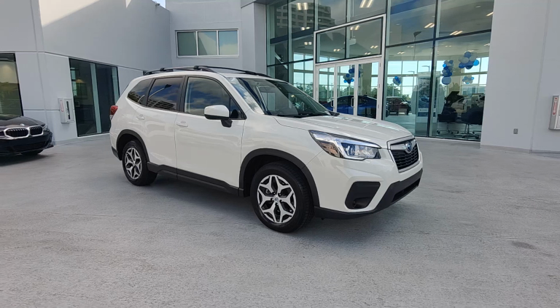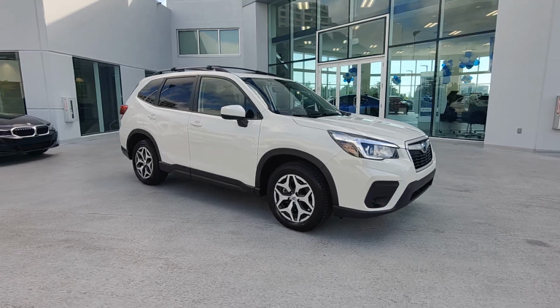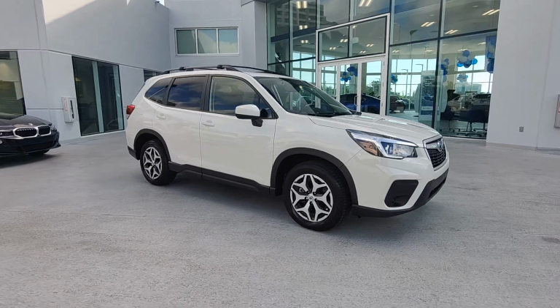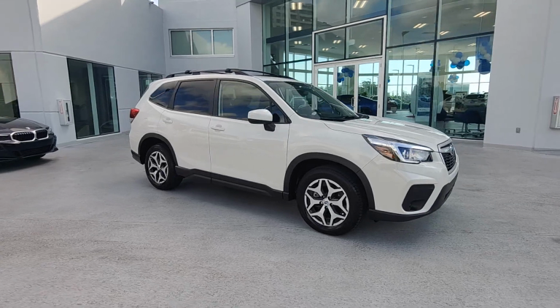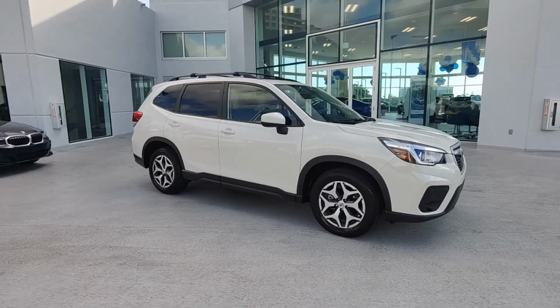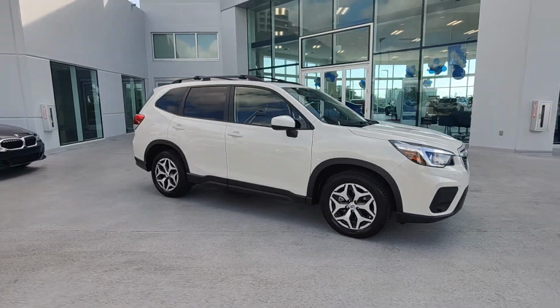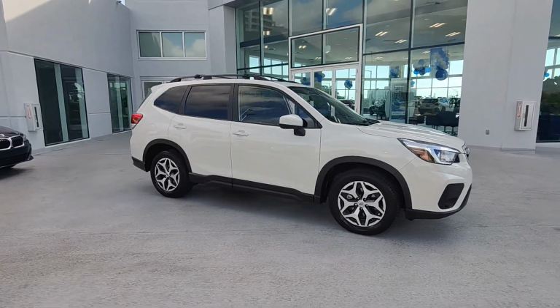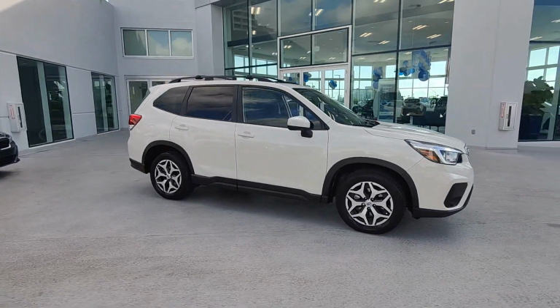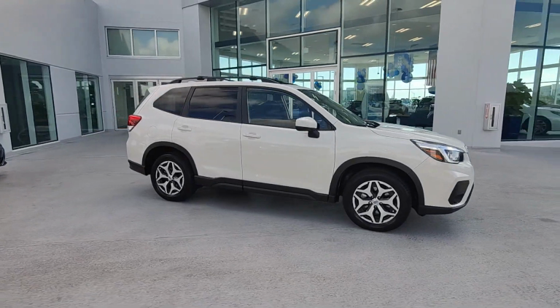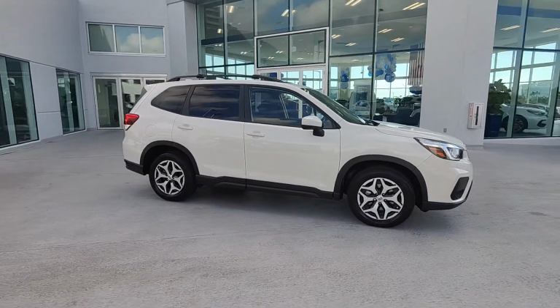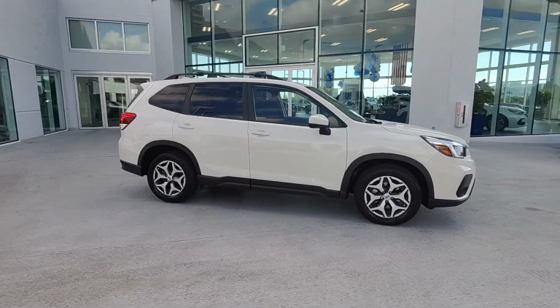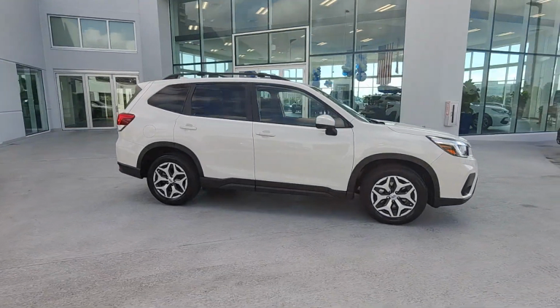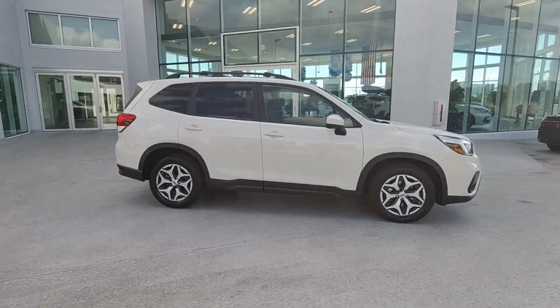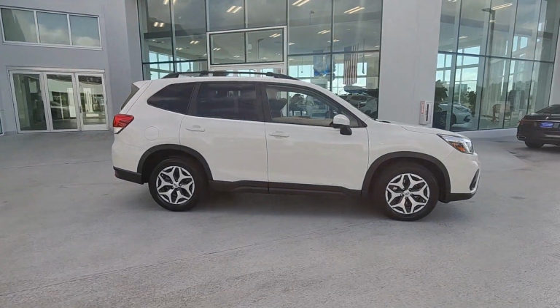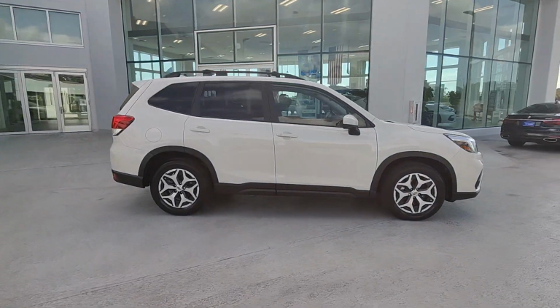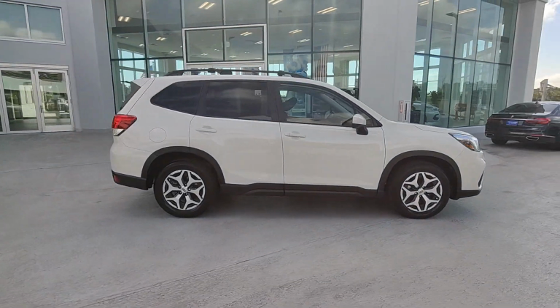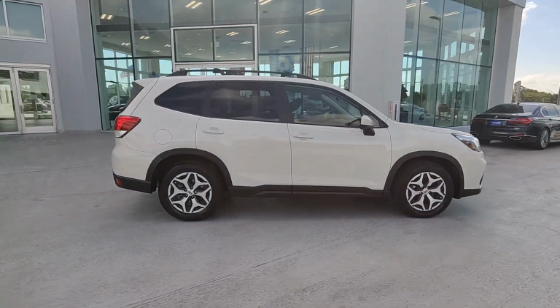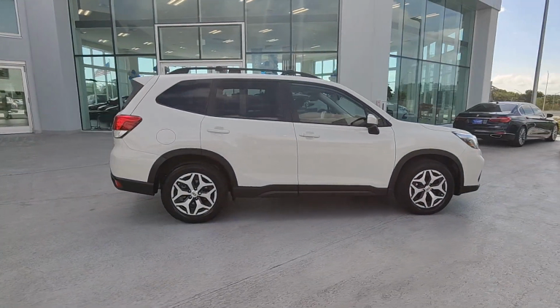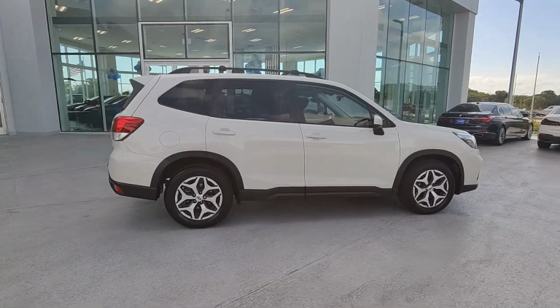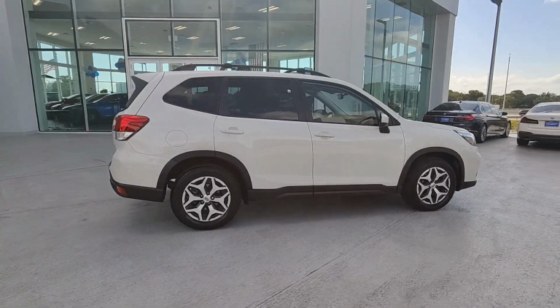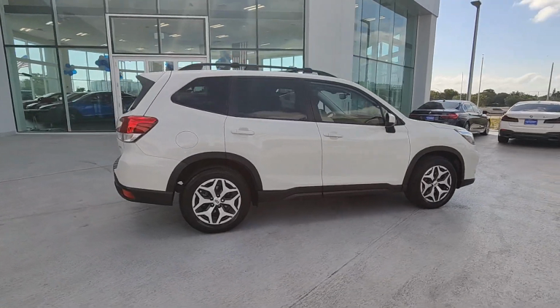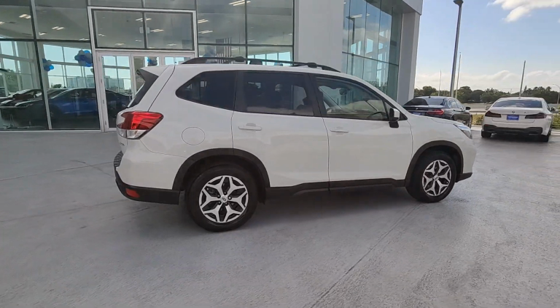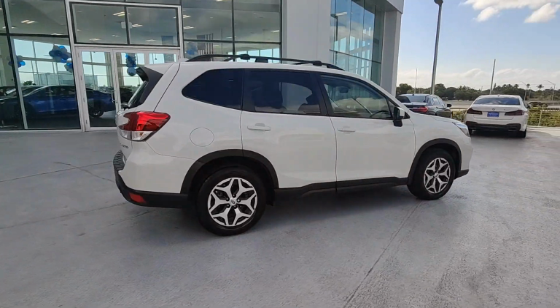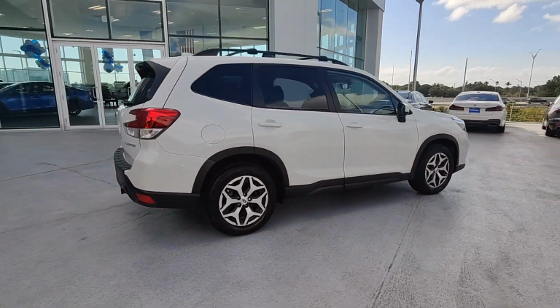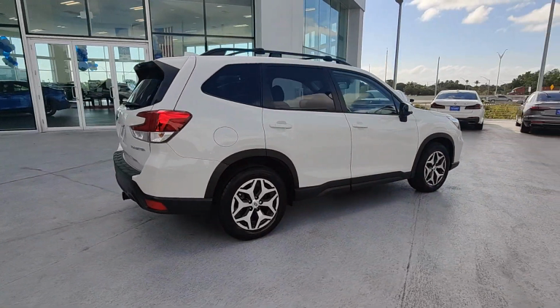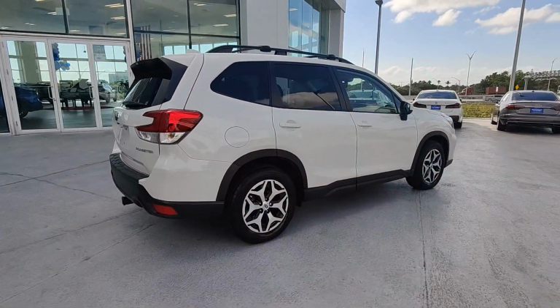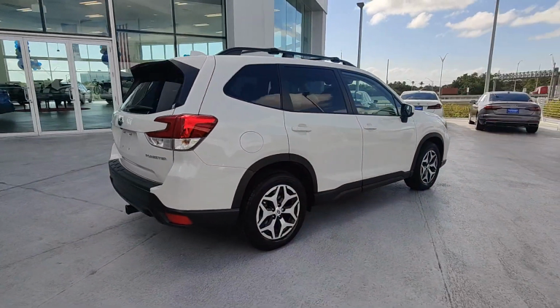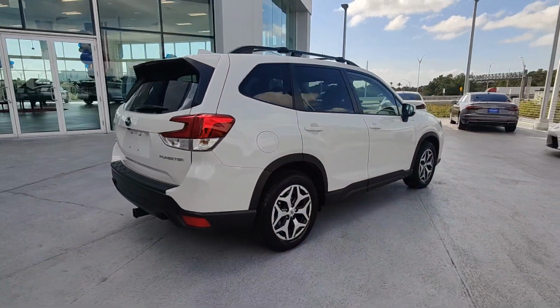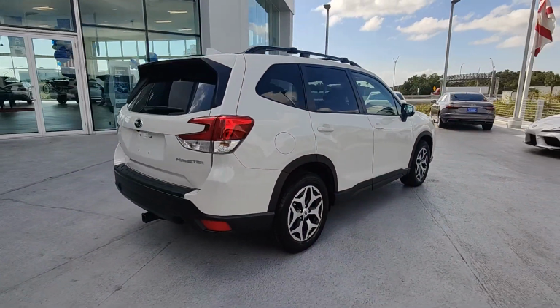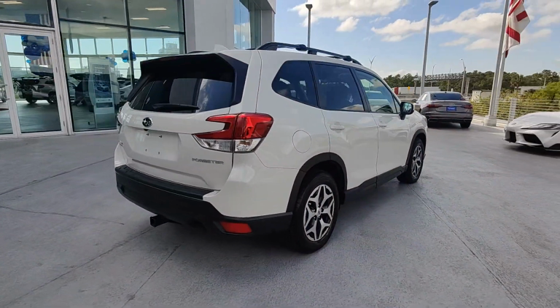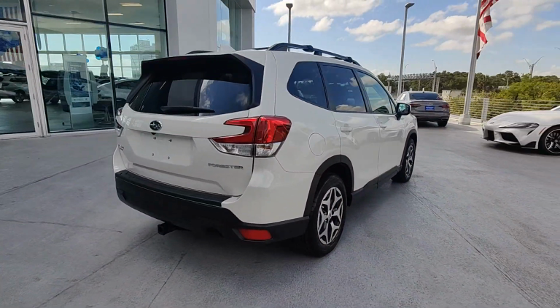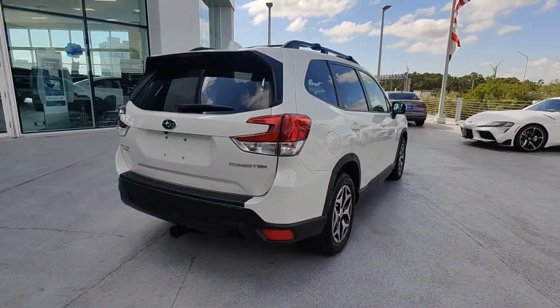You will love the features of this 2020 Subaru Forester. This vehicle is an outstanding buy with fewer than 35,000 miles on the odometer.